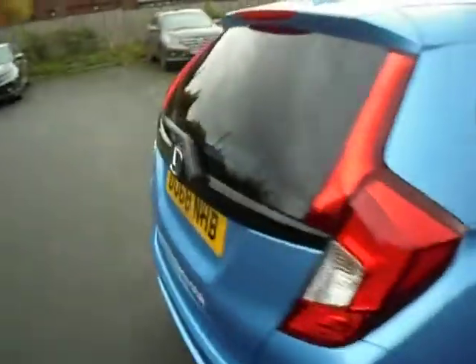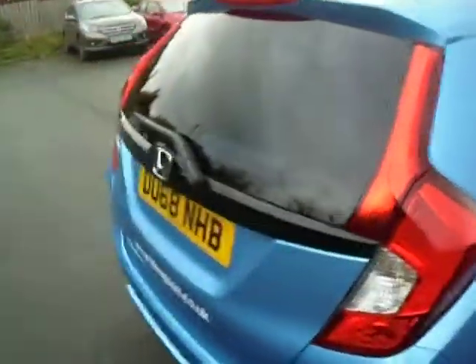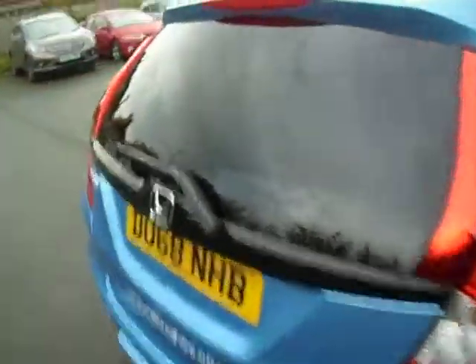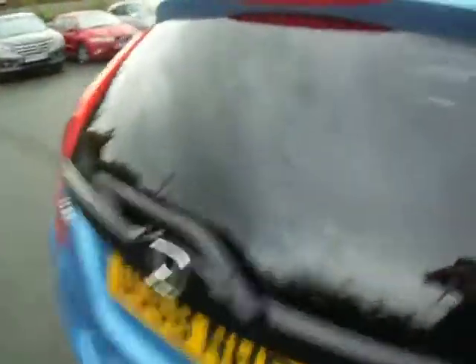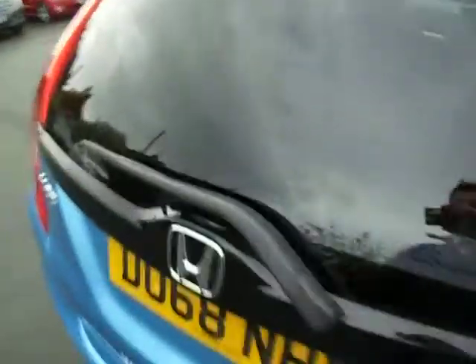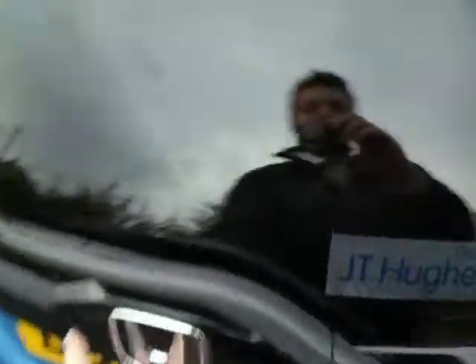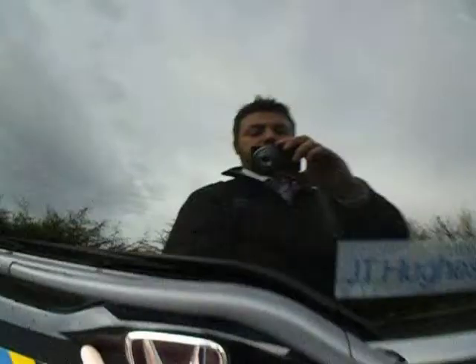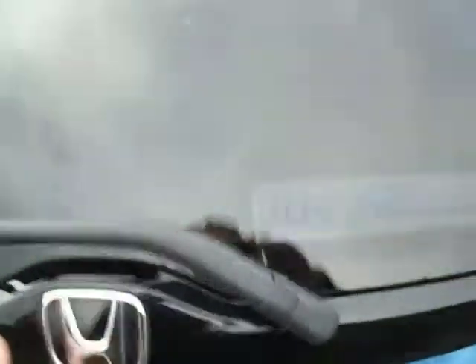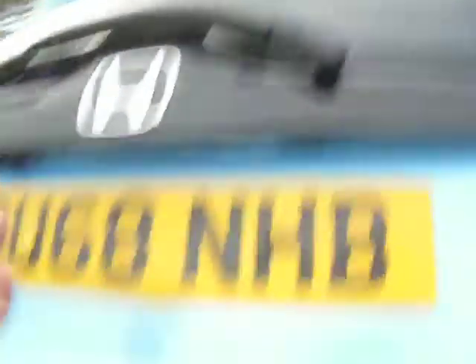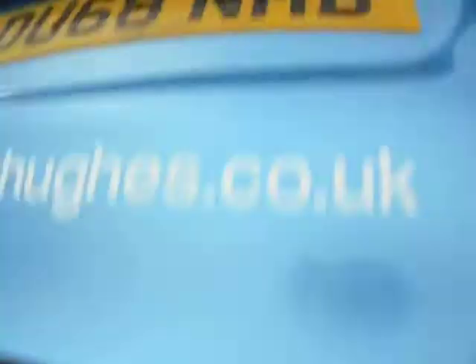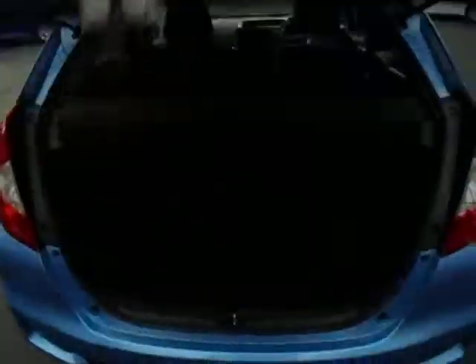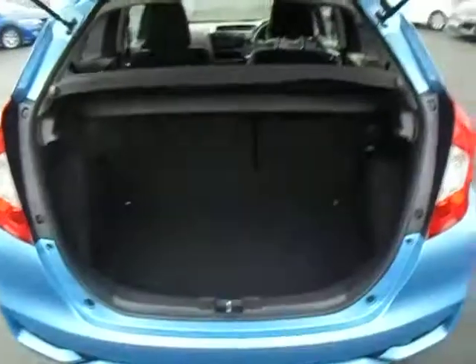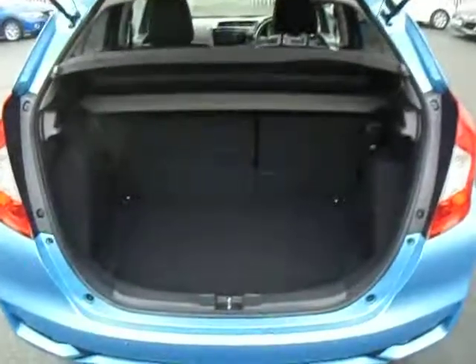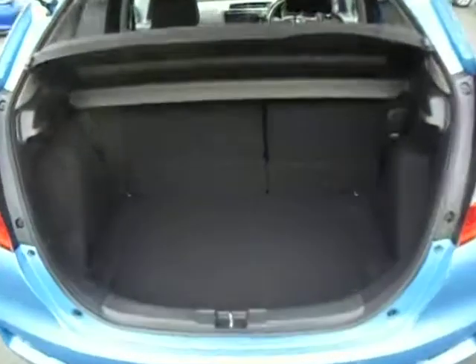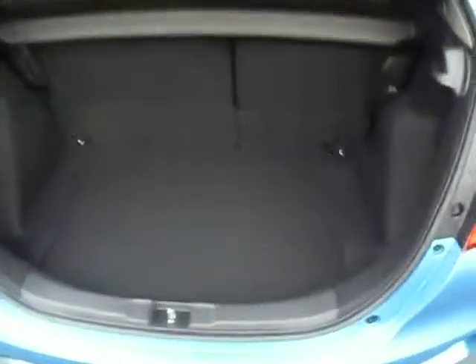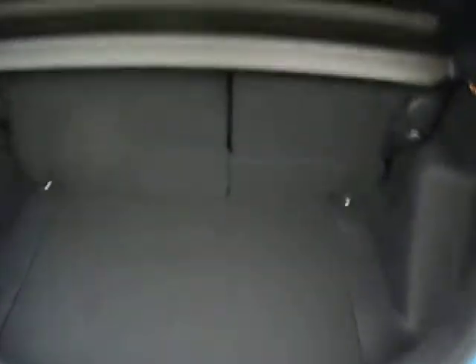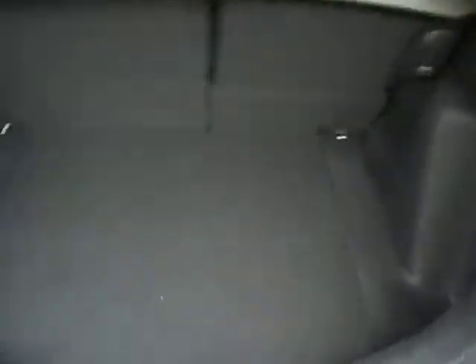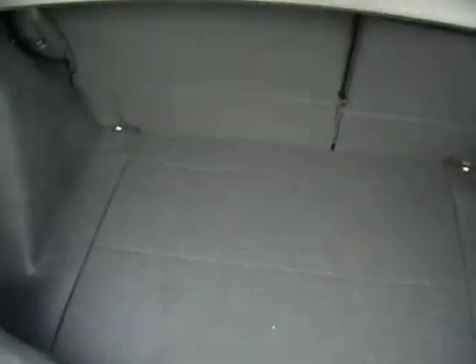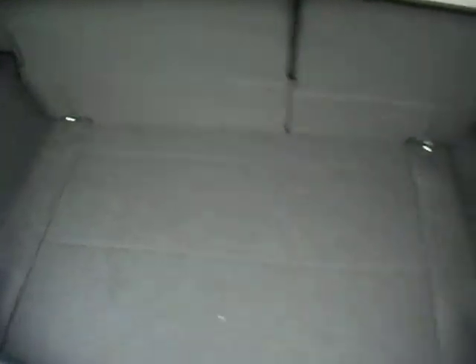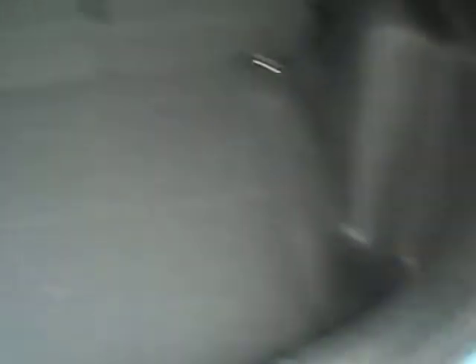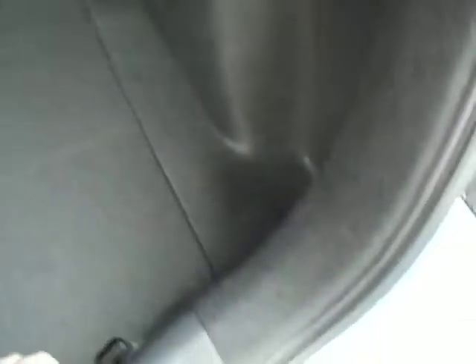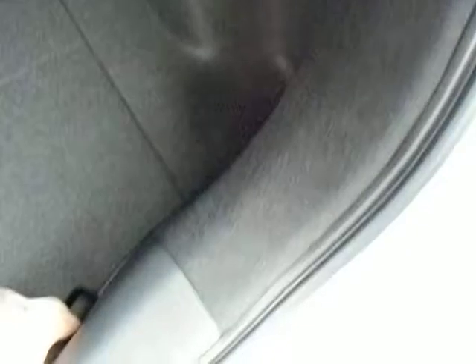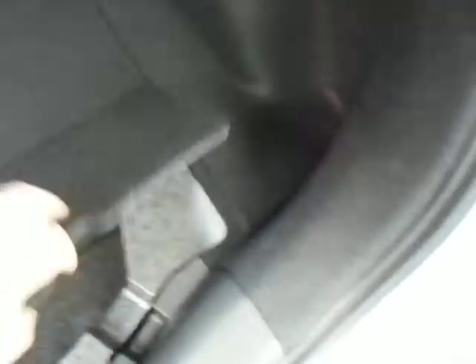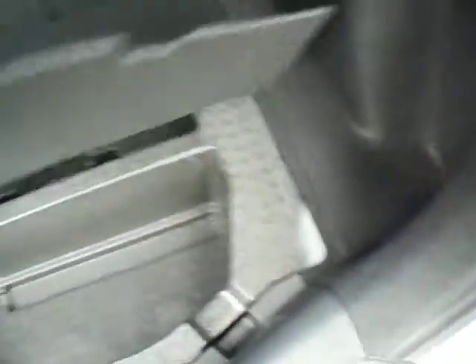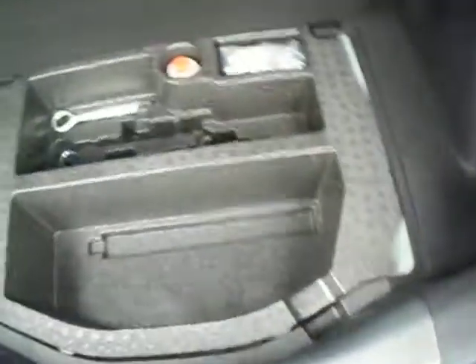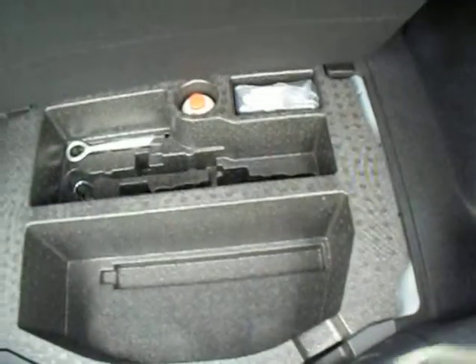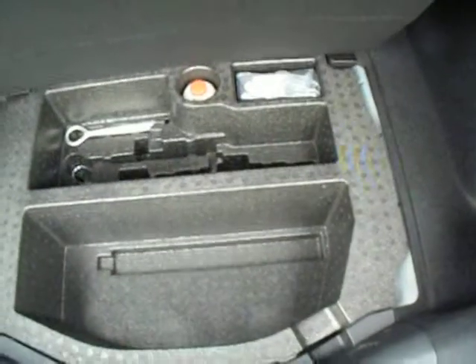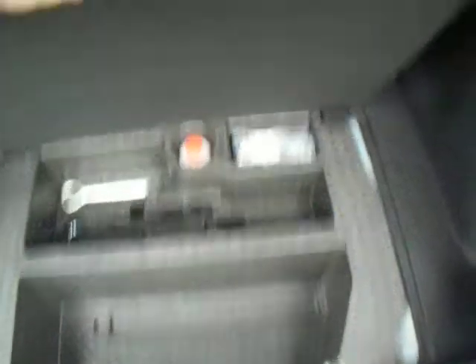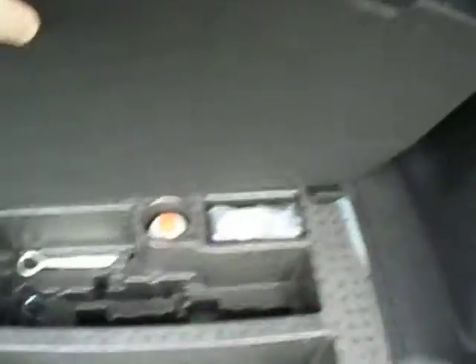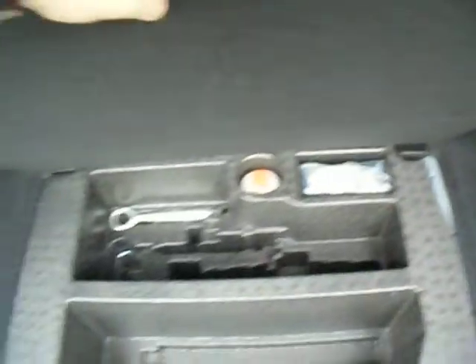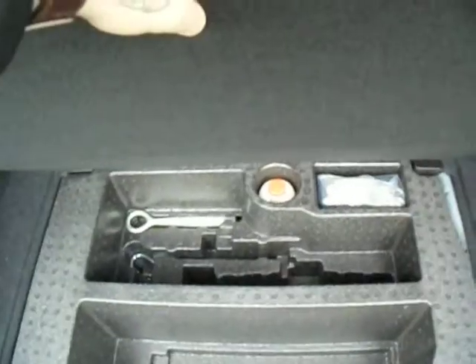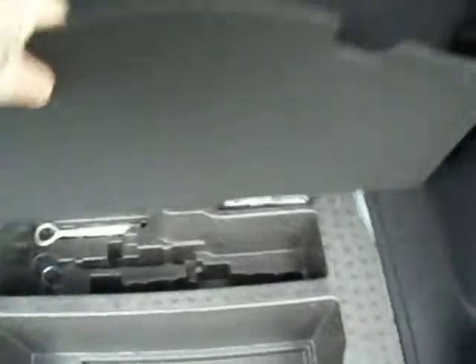I'd just like to show you the boot. As you can see, loads of room back here. There's net storage and then you've got your repair kit.